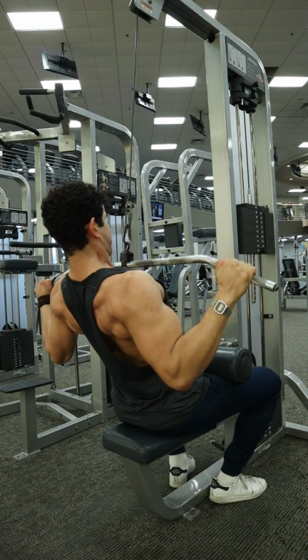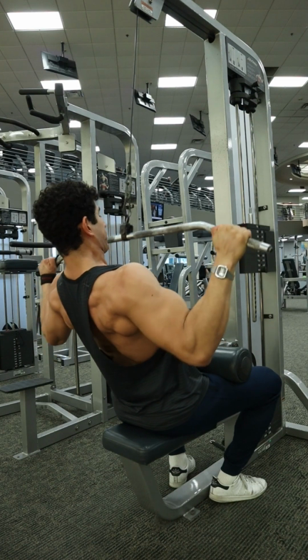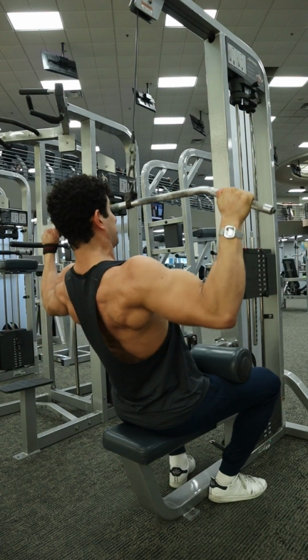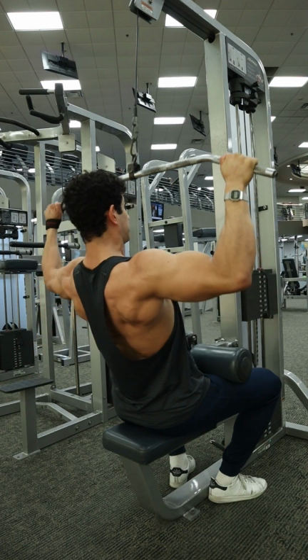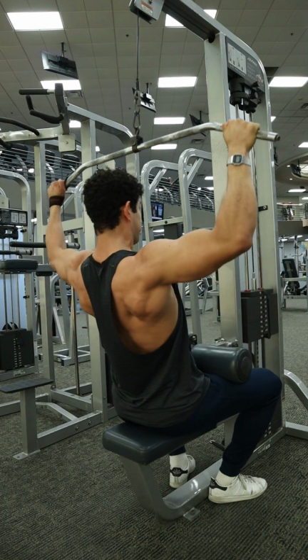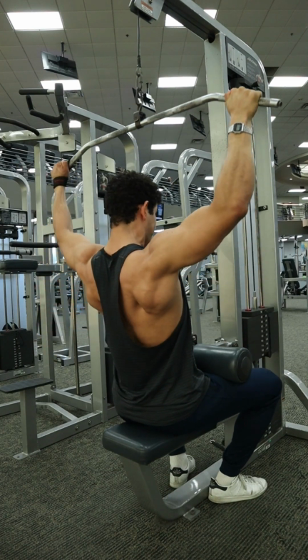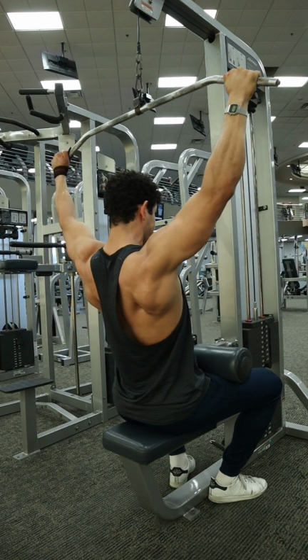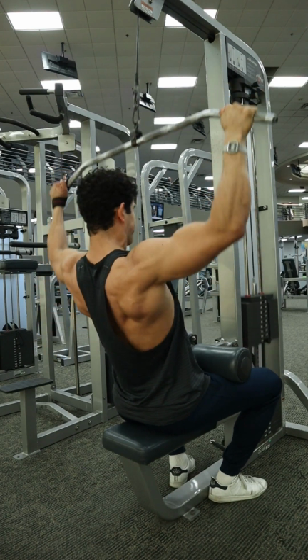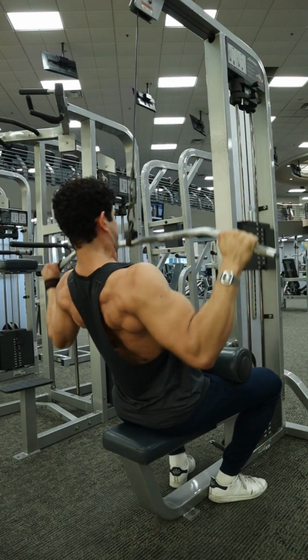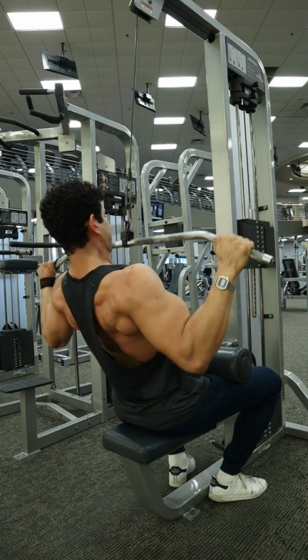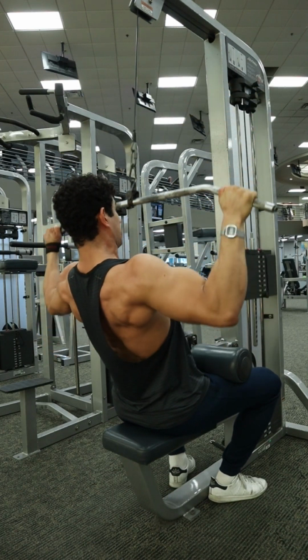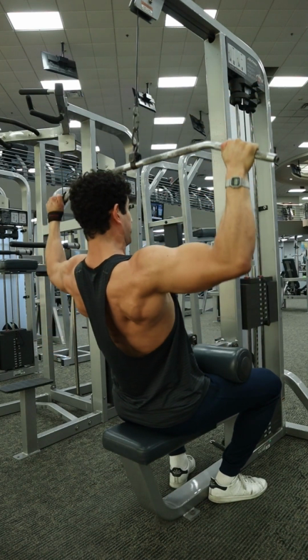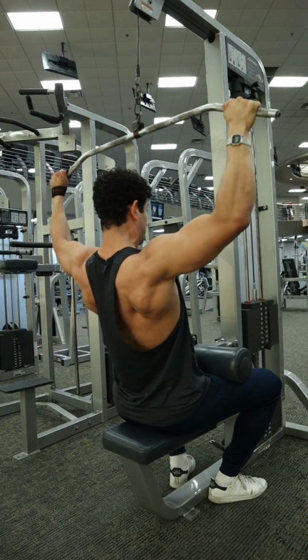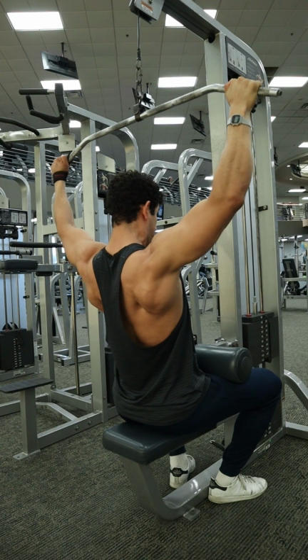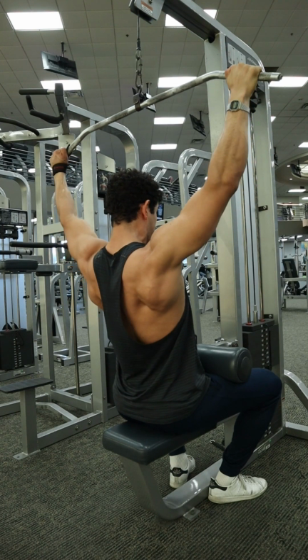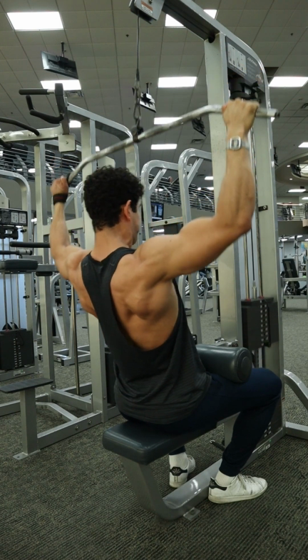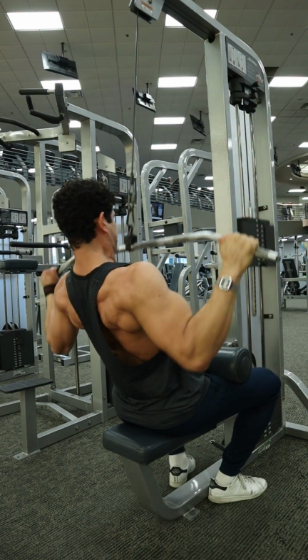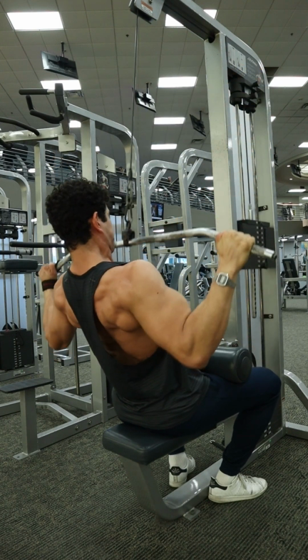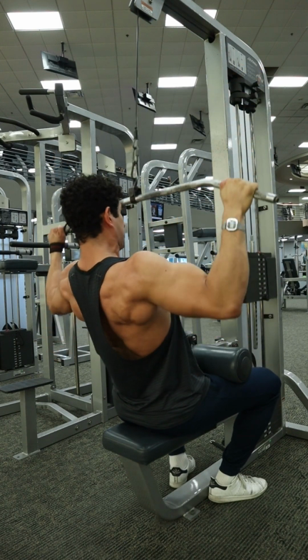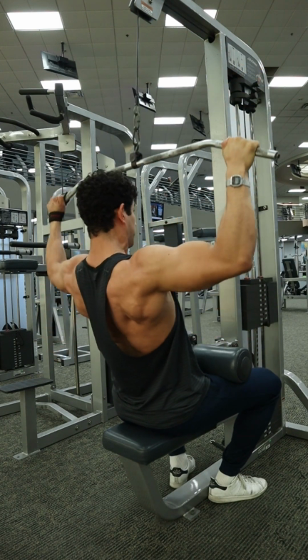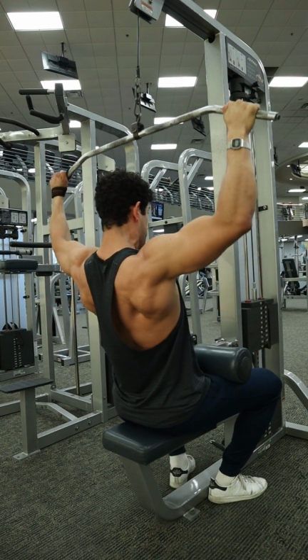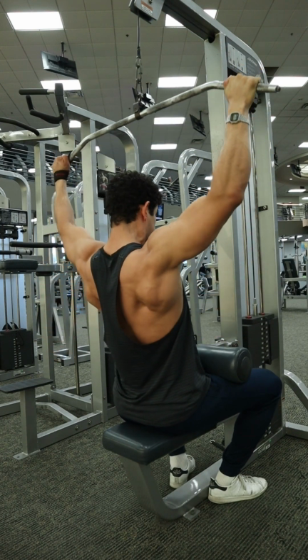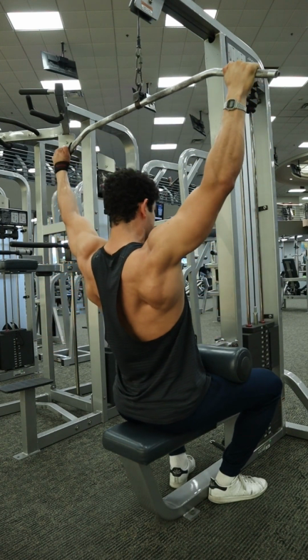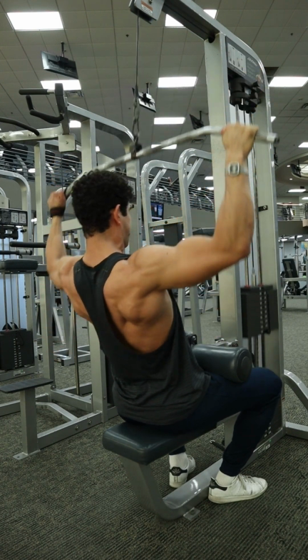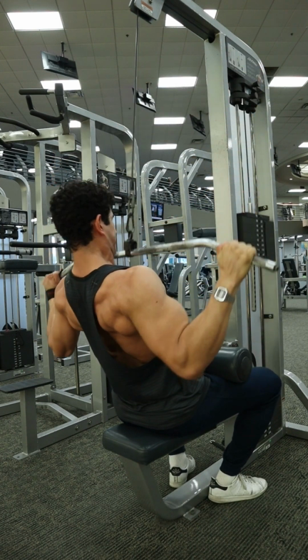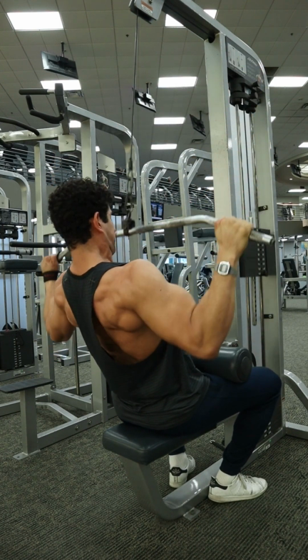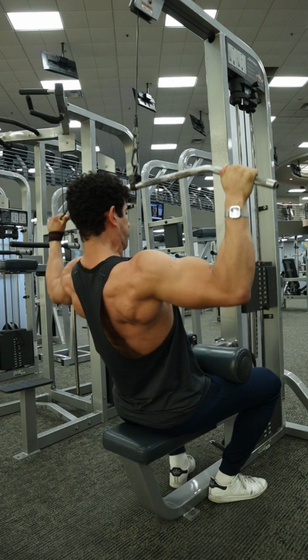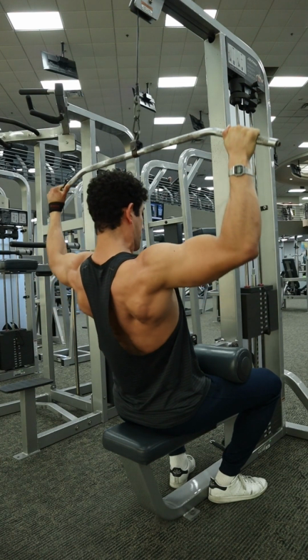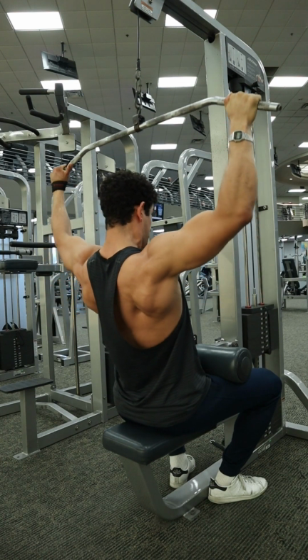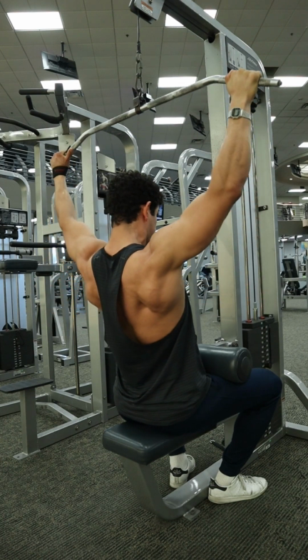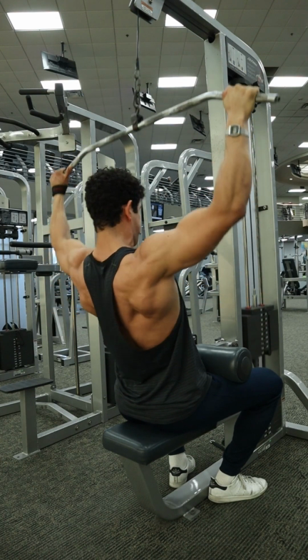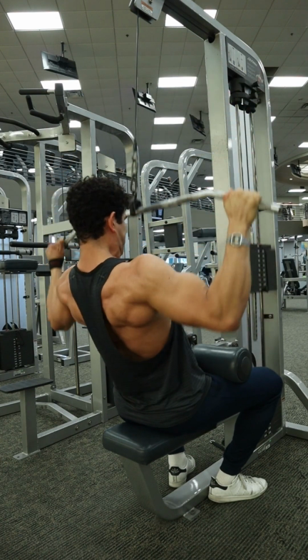This is the wide grip lat pulldown, a great exercise for the lats as well as the muscles of that upper back — more specifically the teres major and minor. Using a wide grip versus a more narrow grip is going to allow you to get a little bit more tension through those teres and help you get a wider back.